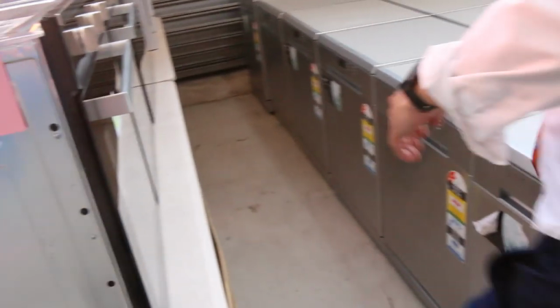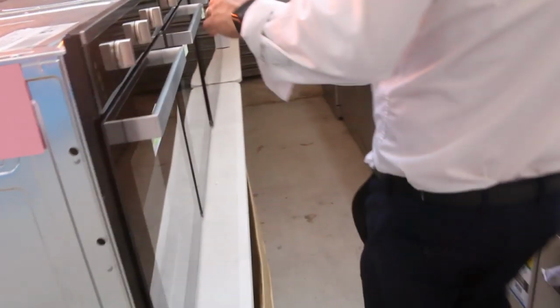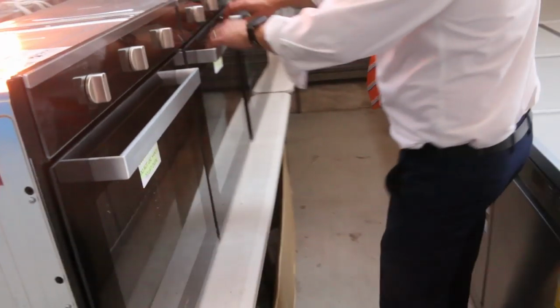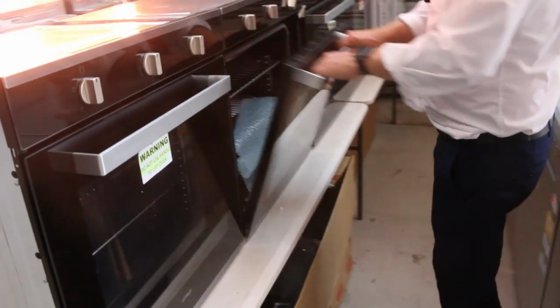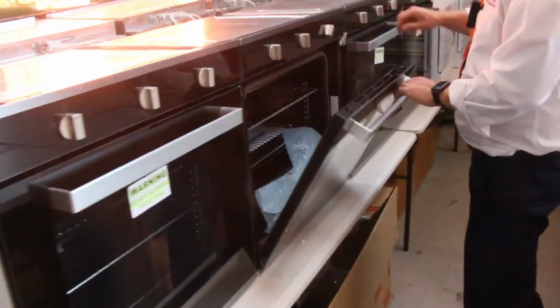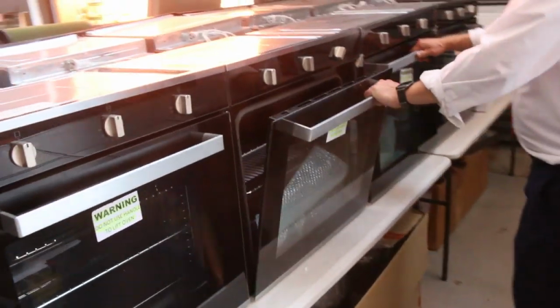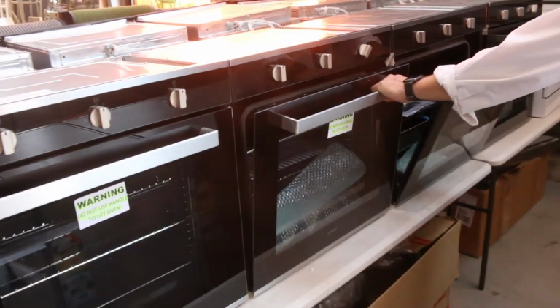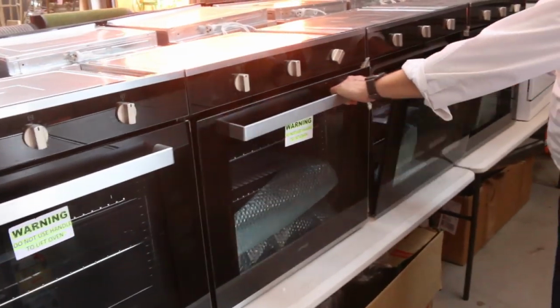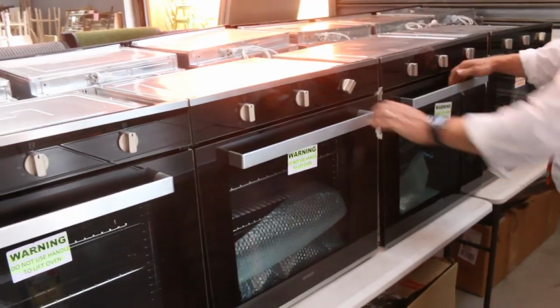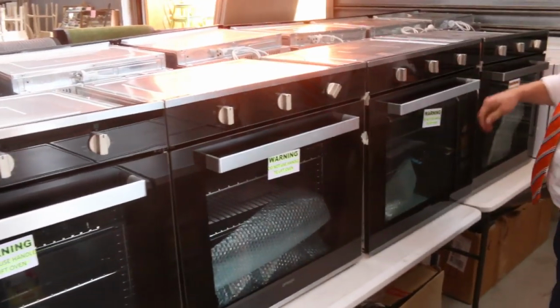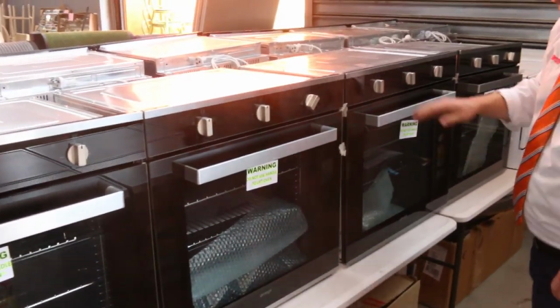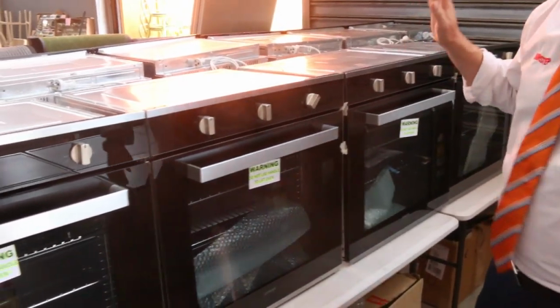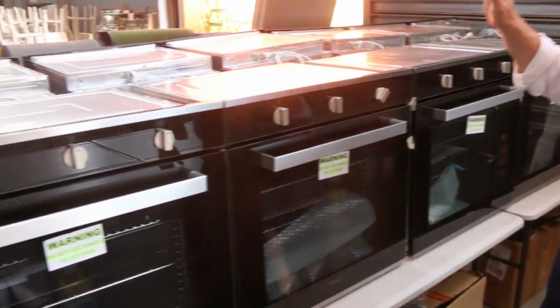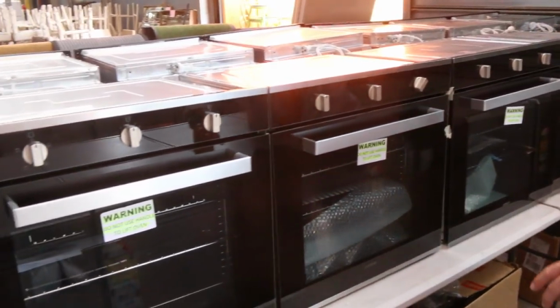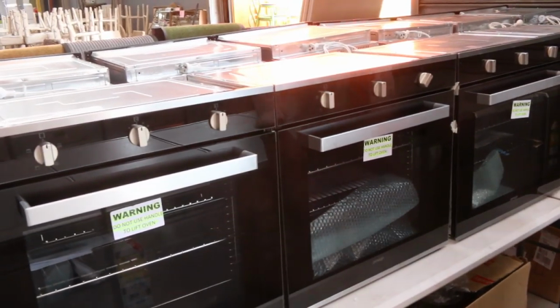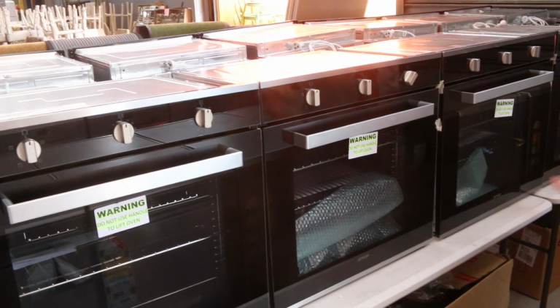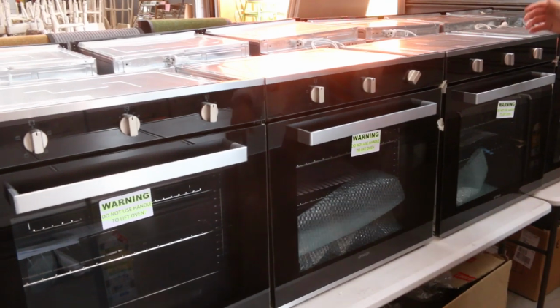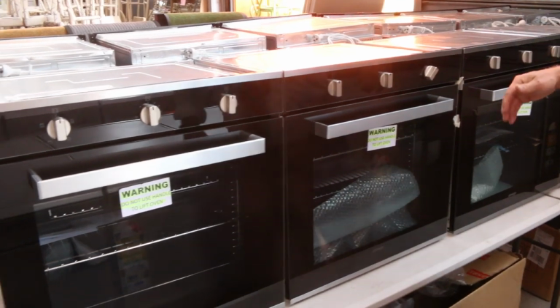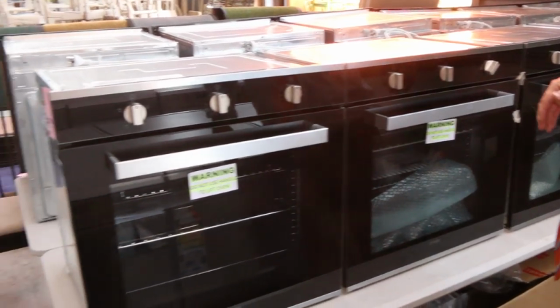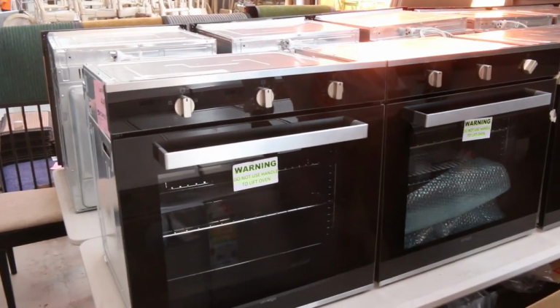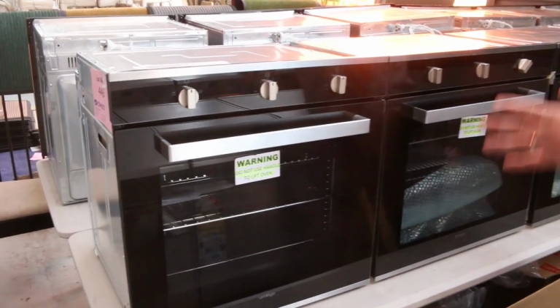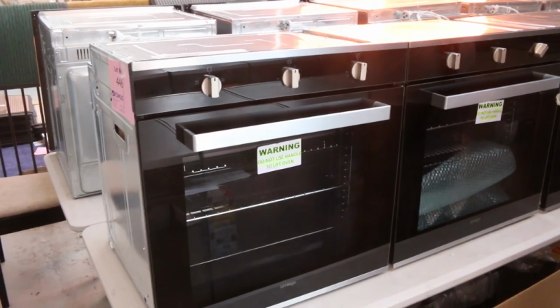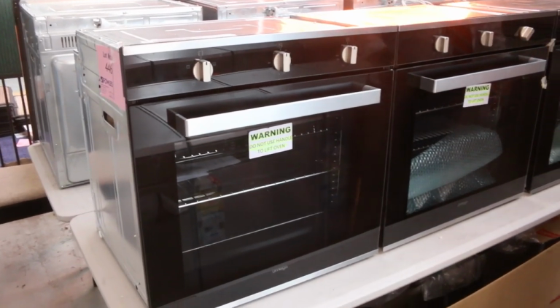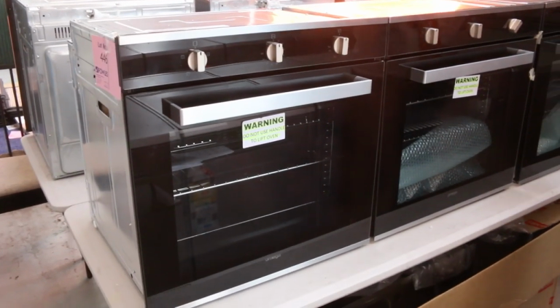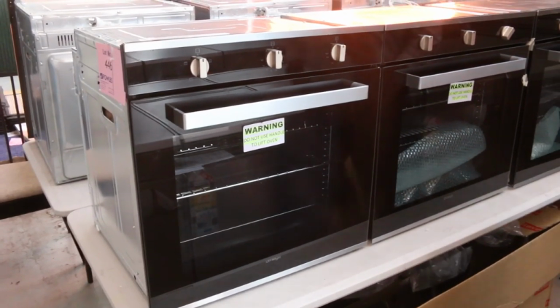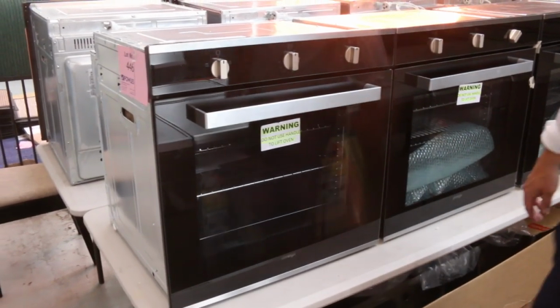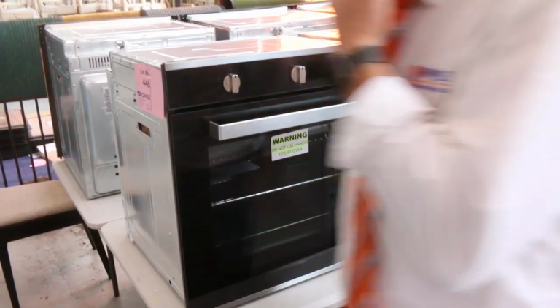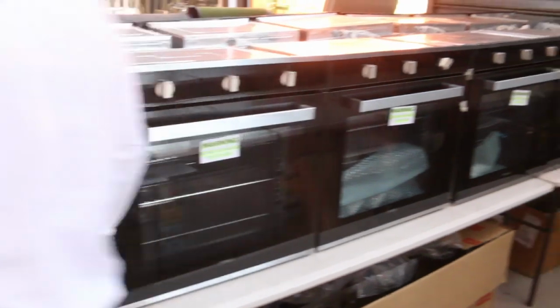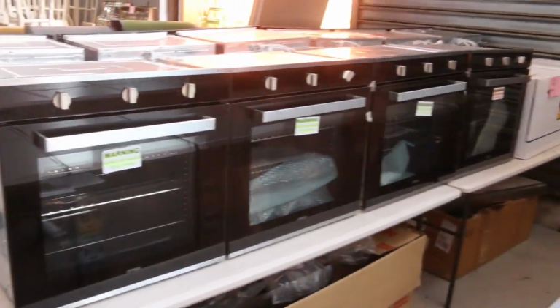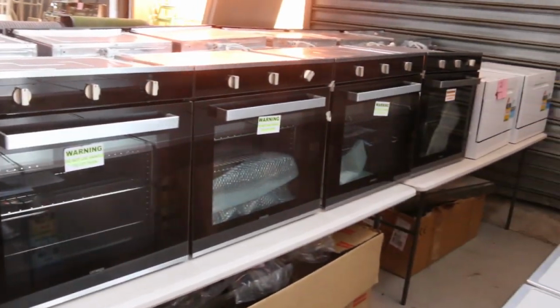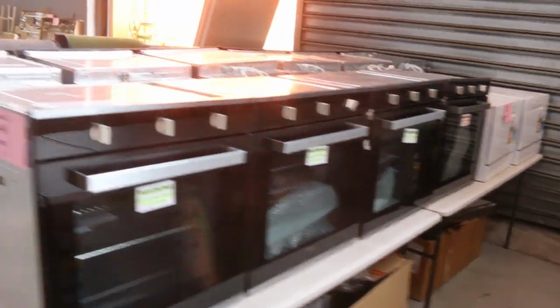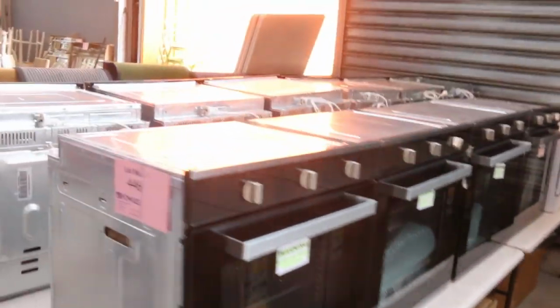Through here there are some Amiga ovens as well — really nice looking units. Not sure exactly how many, maybe 16 to 18 of those. A couple hundred bucks will get those away, so really nice looking units.